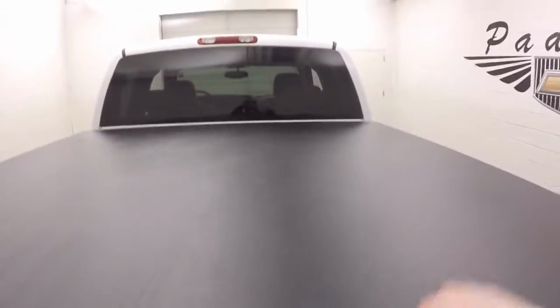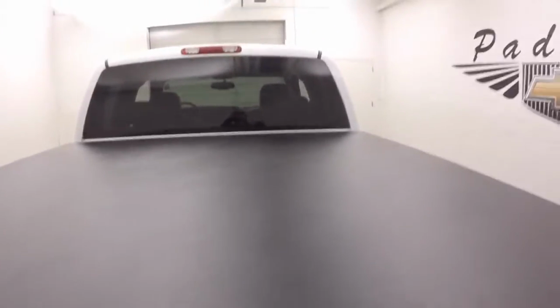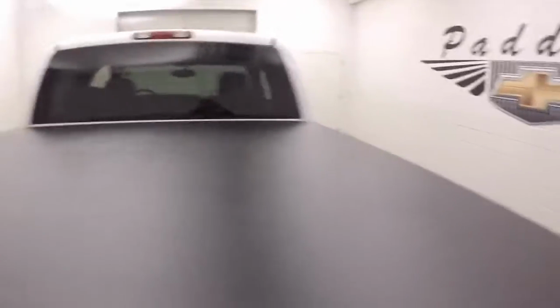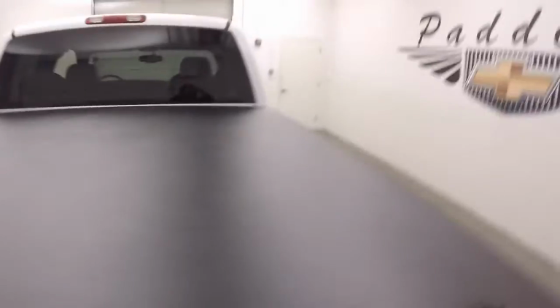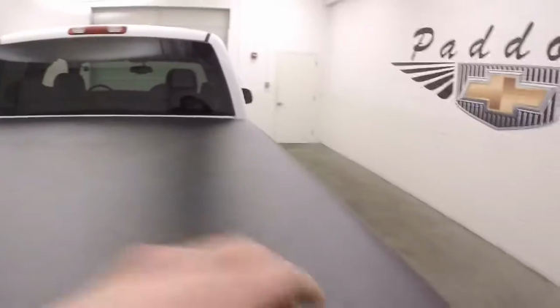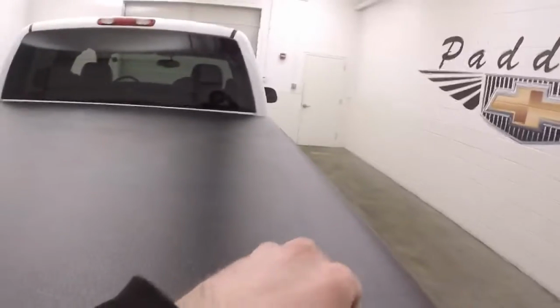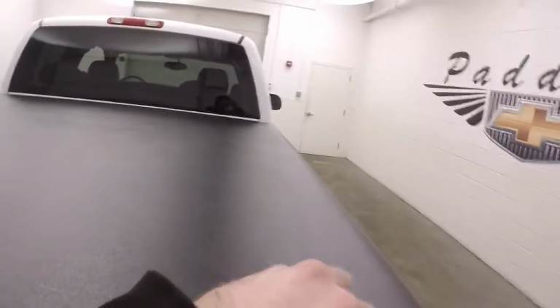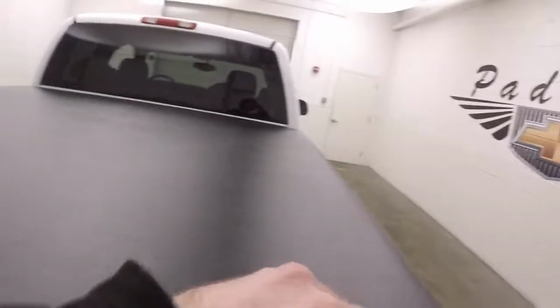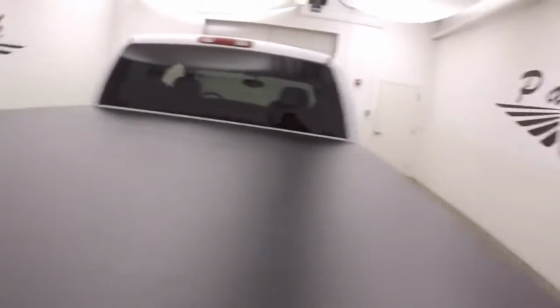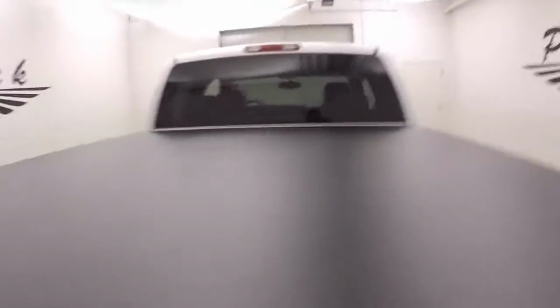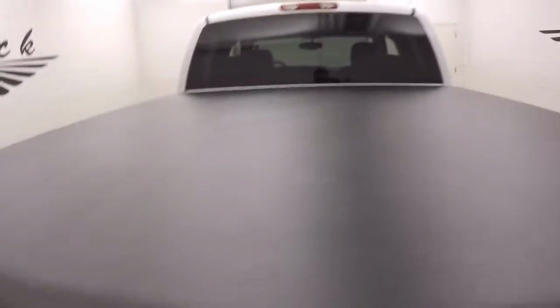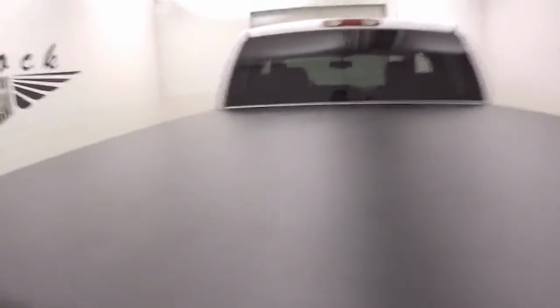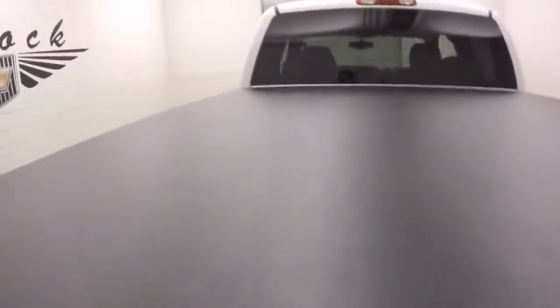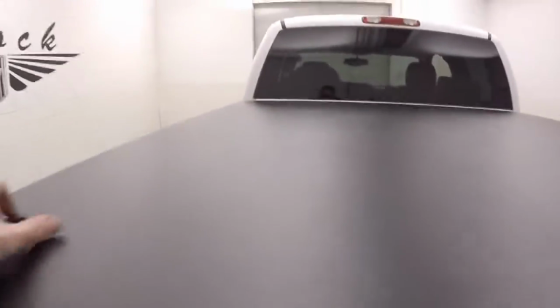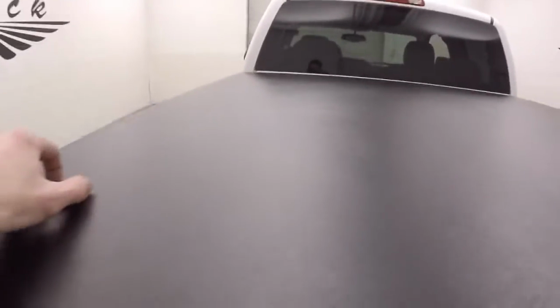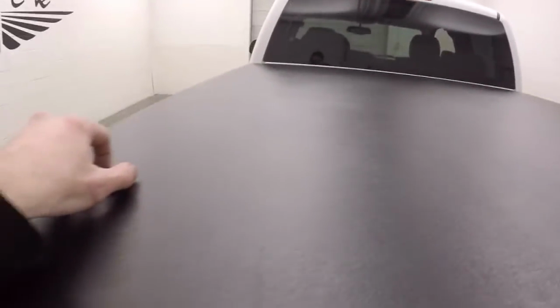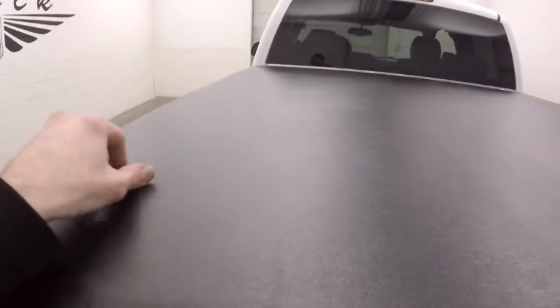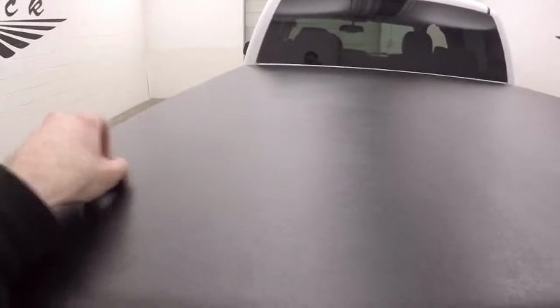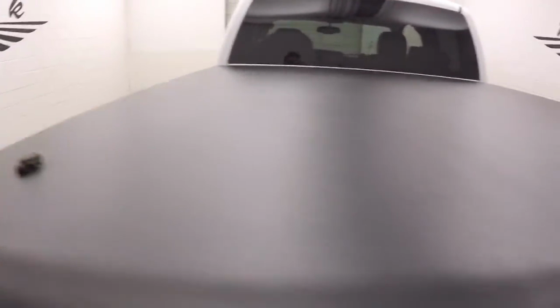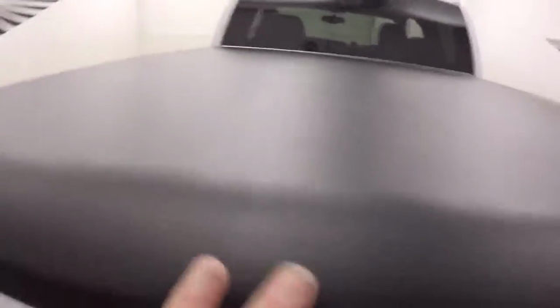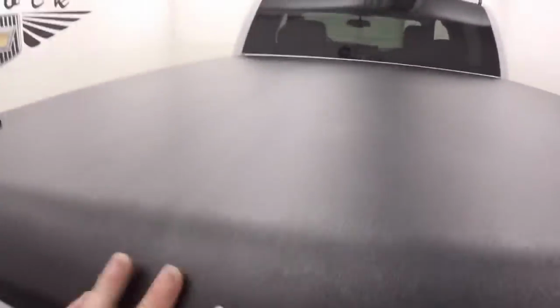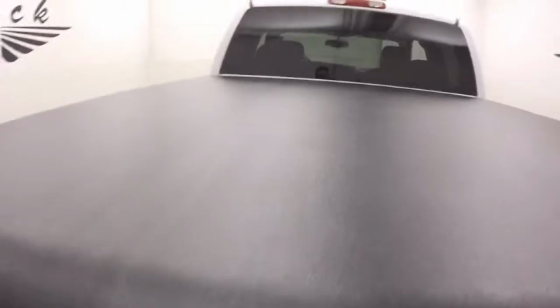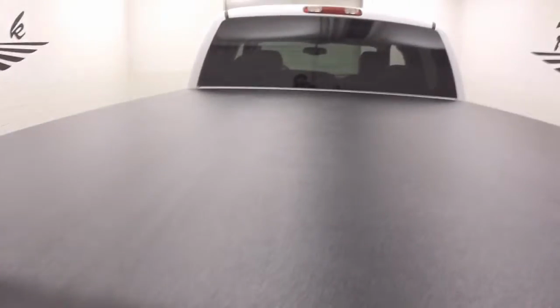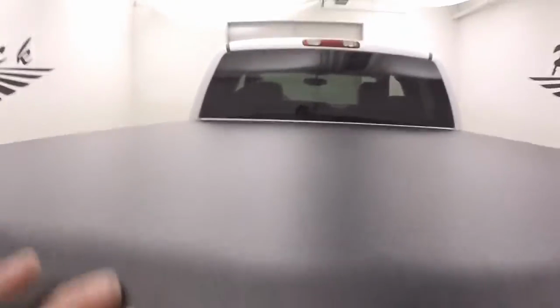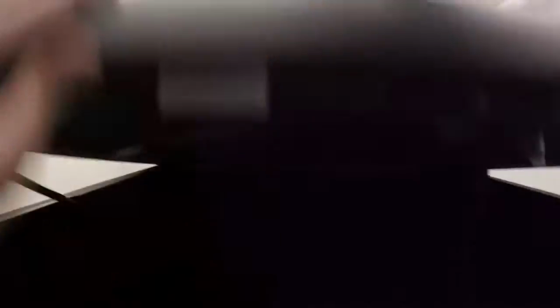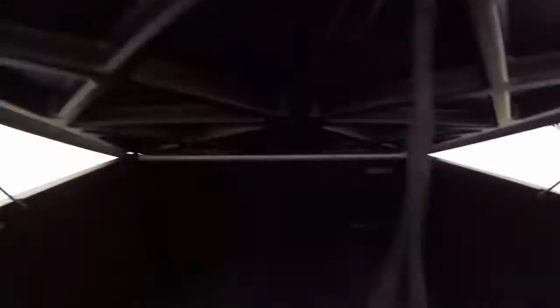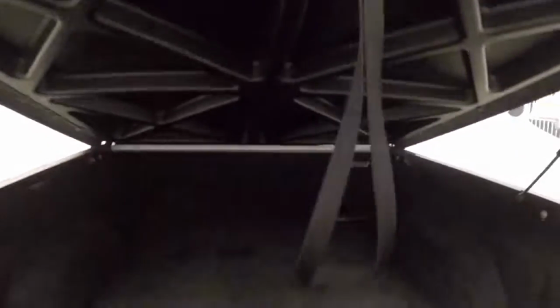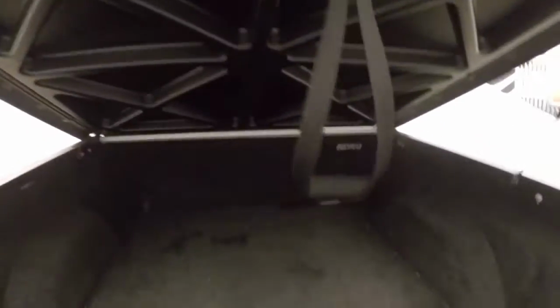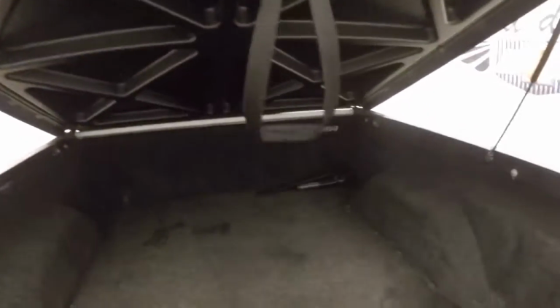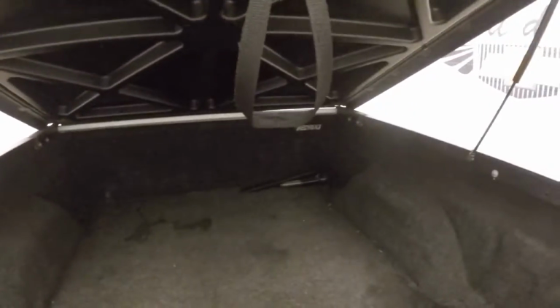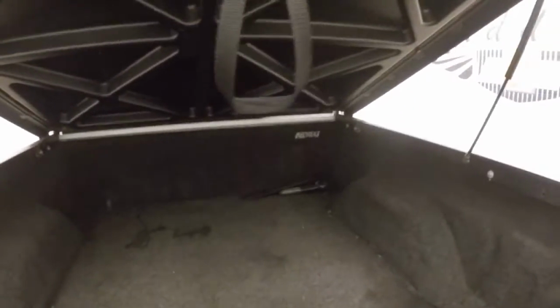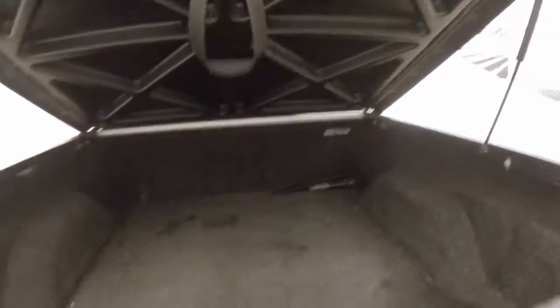This has a hard hydraulic lift tonneau cover. Spin these, push it up and it opens.